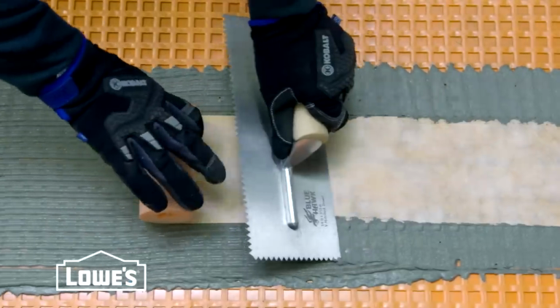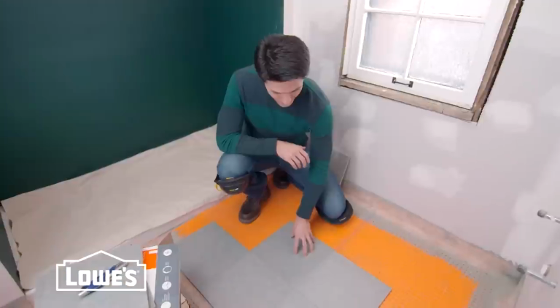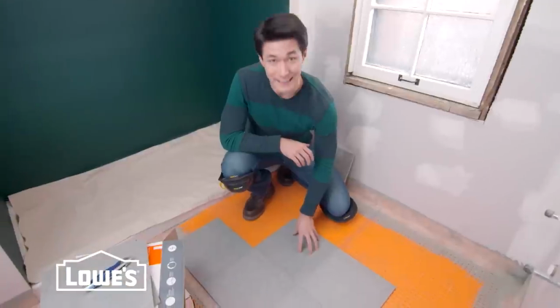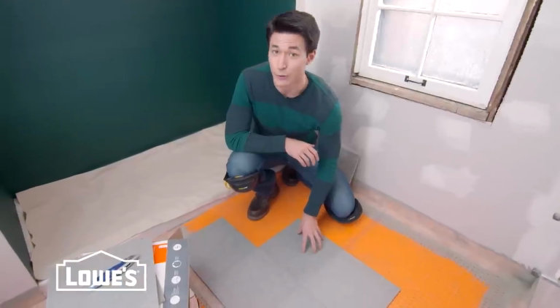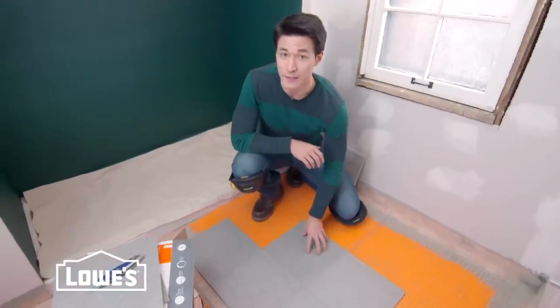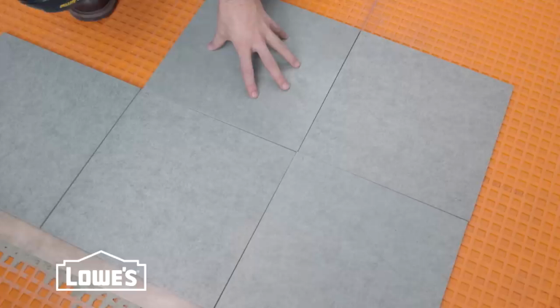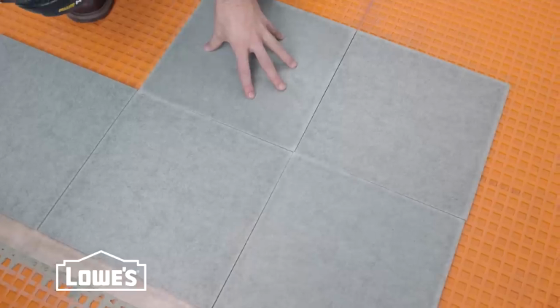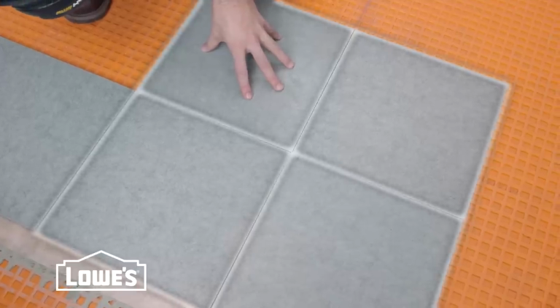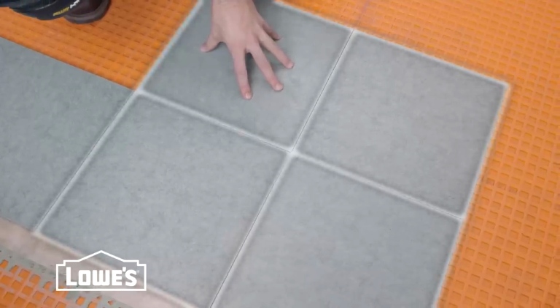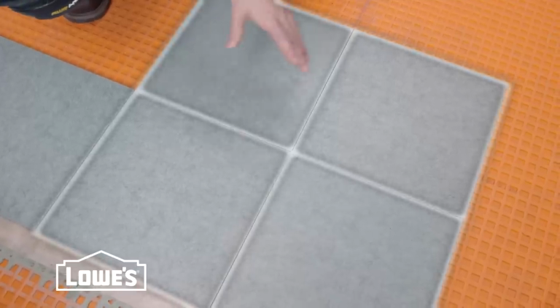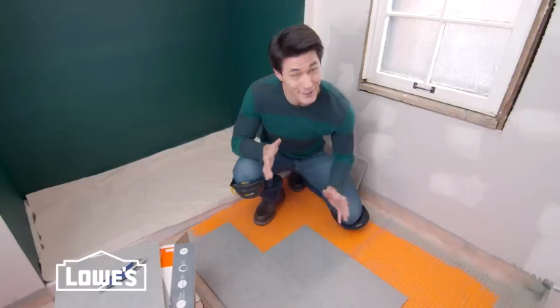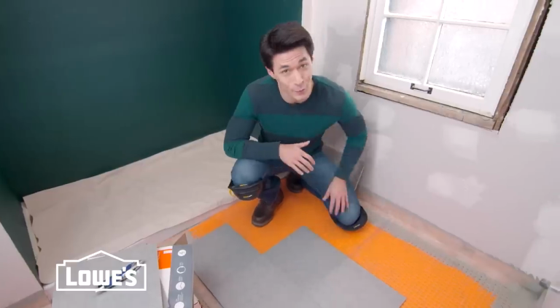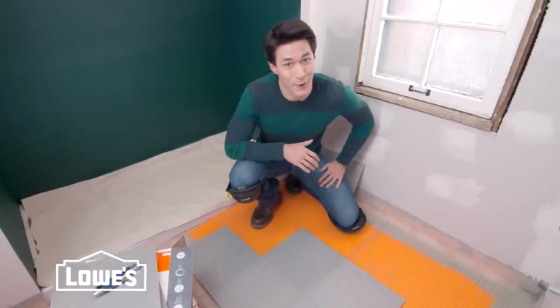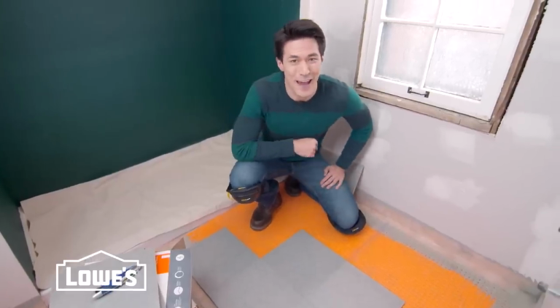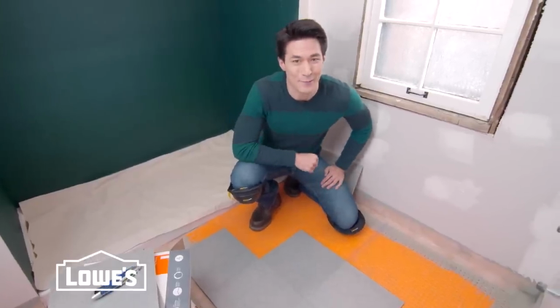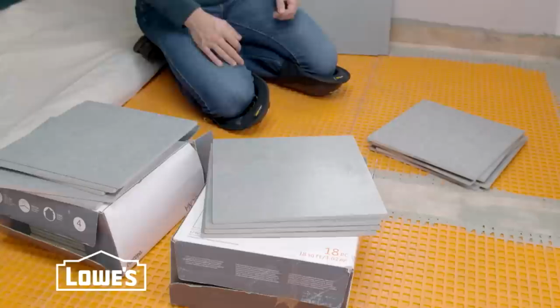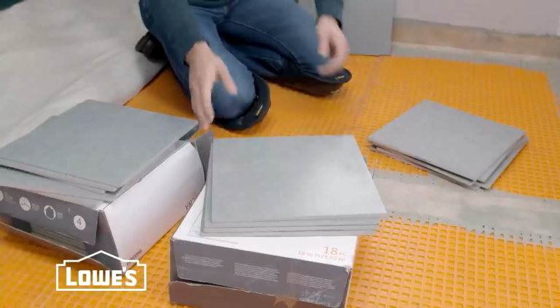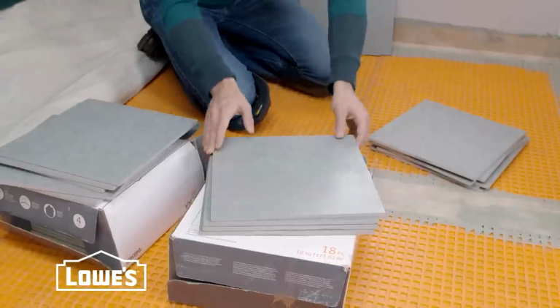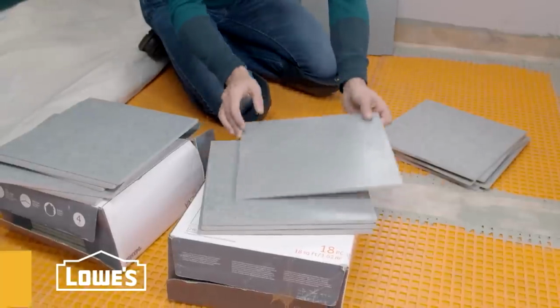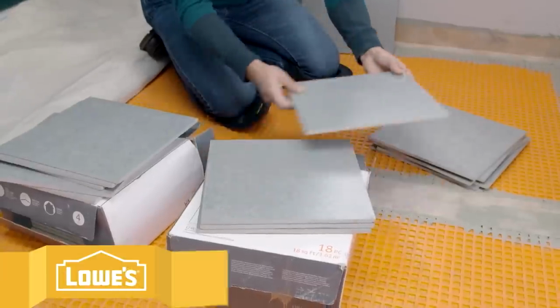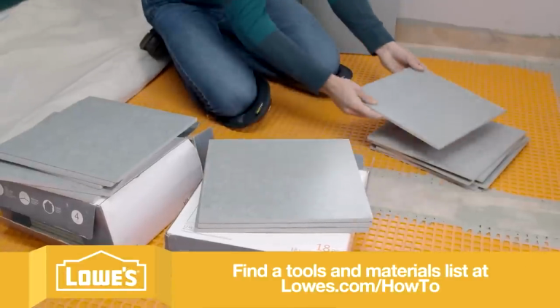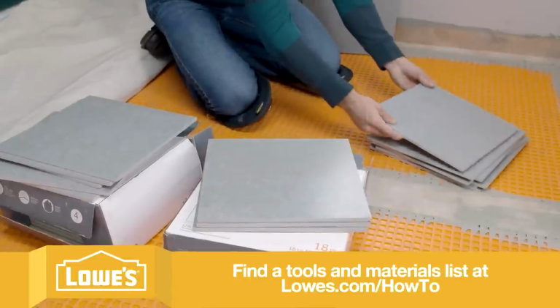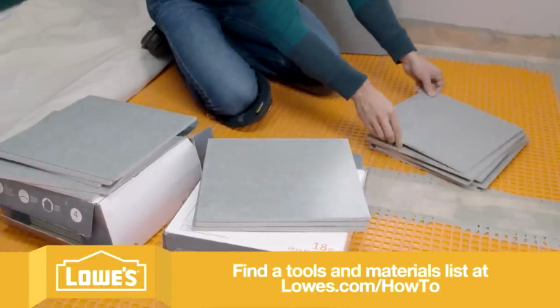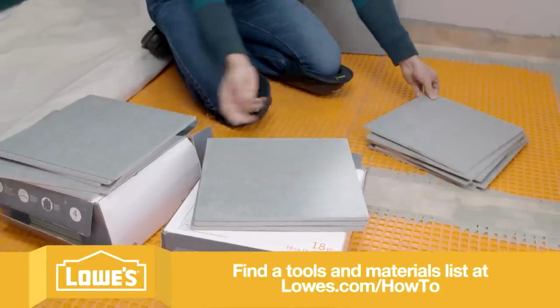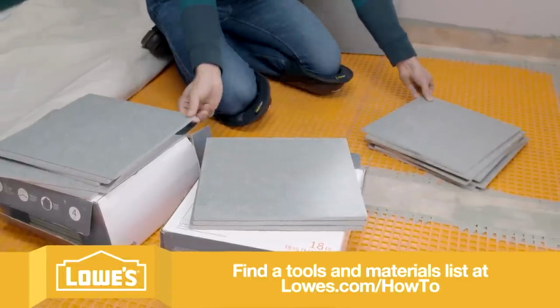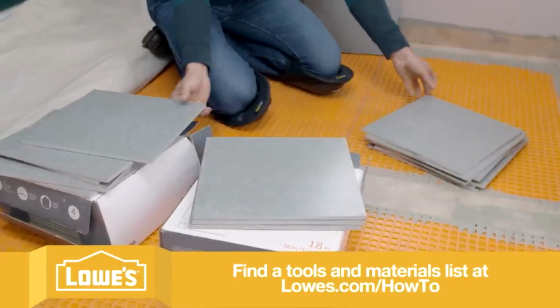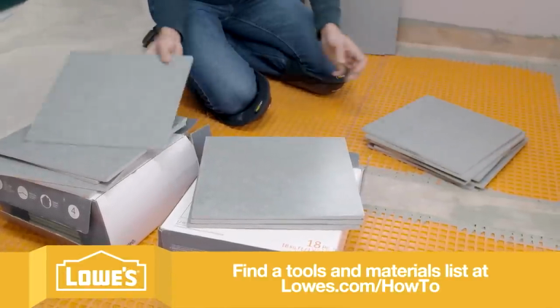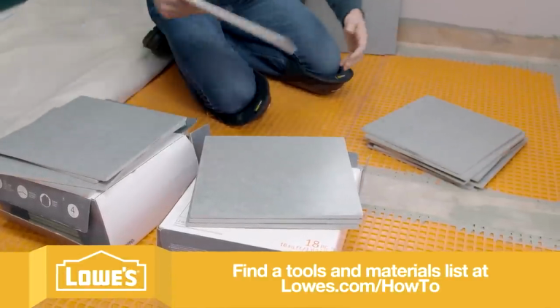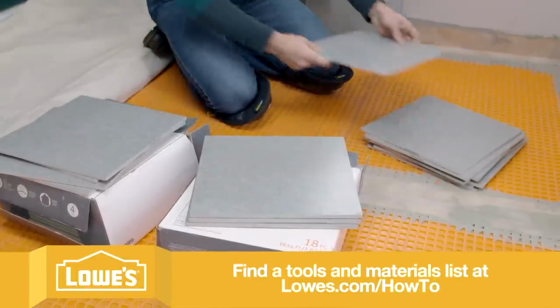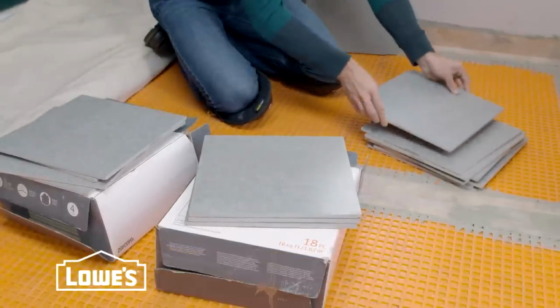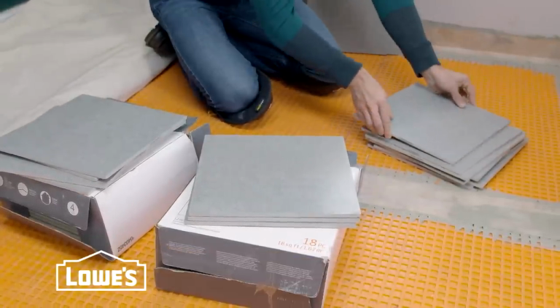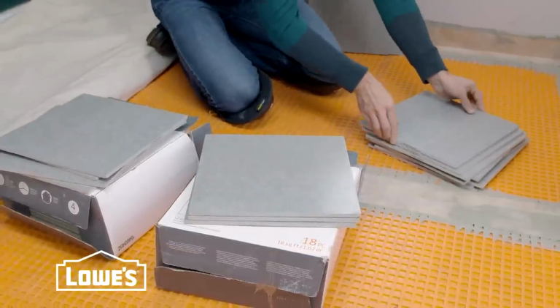We're going to be laying this ceramic tile in a jack-on-jack pattern. It's going to look great for our new bathroom. Now before you start, it's a good idea to mix tiles from different boxes in case there's any slight difference in color.